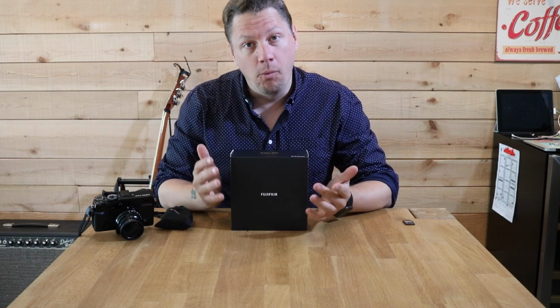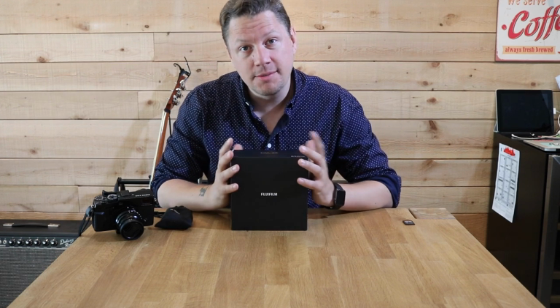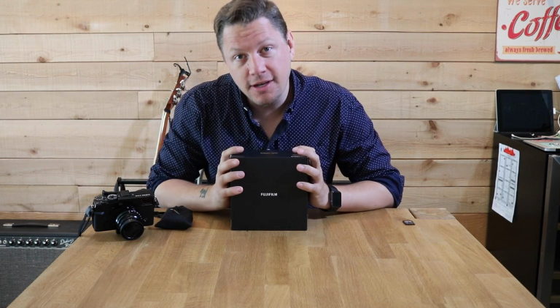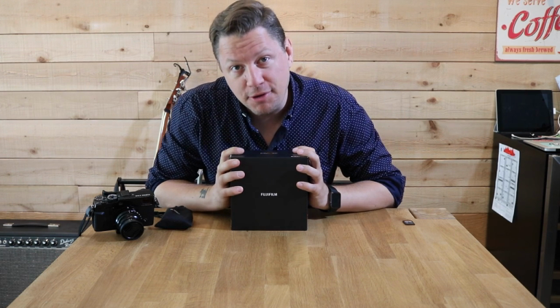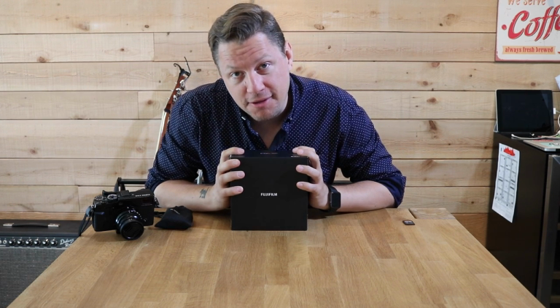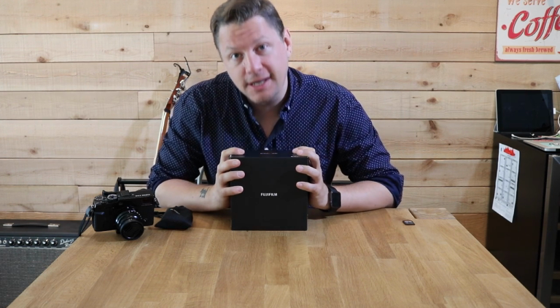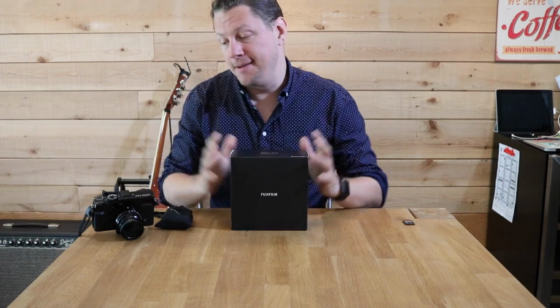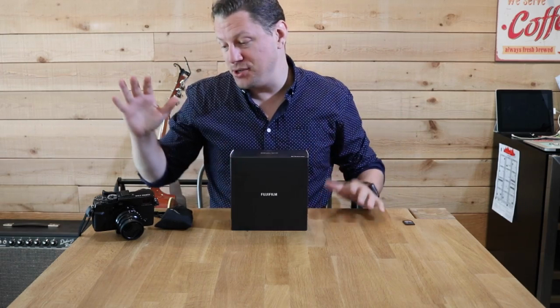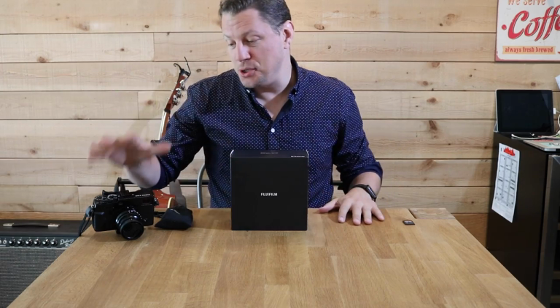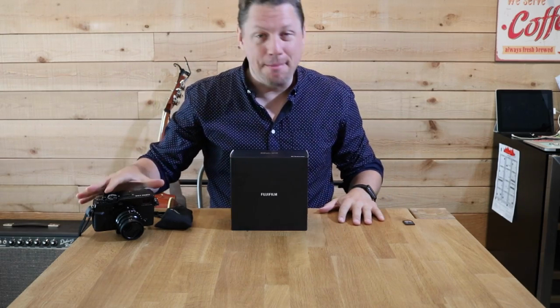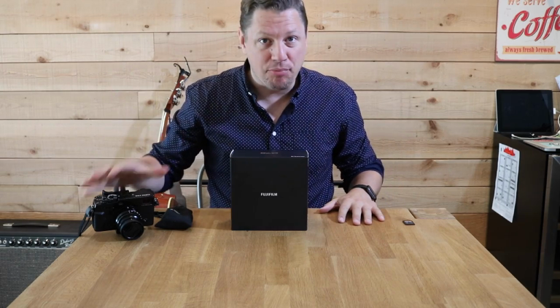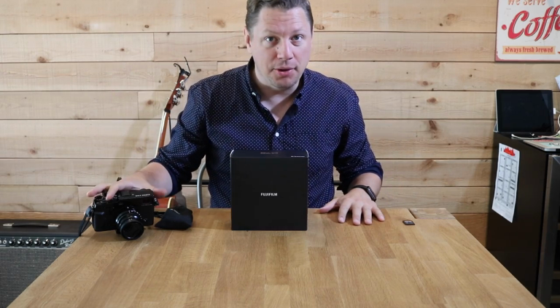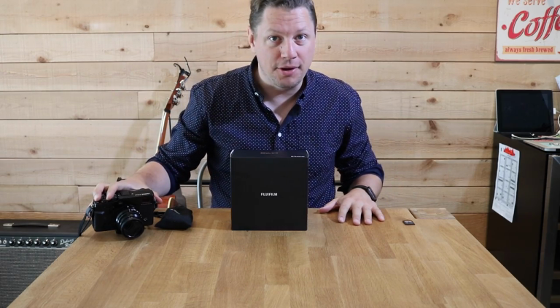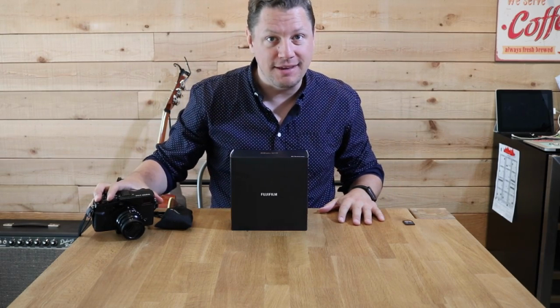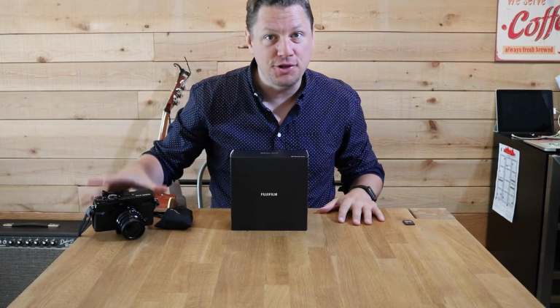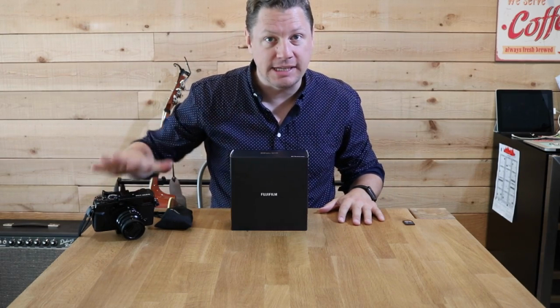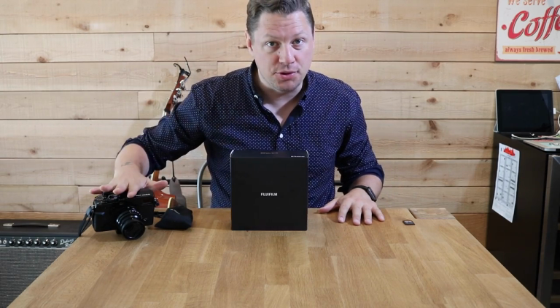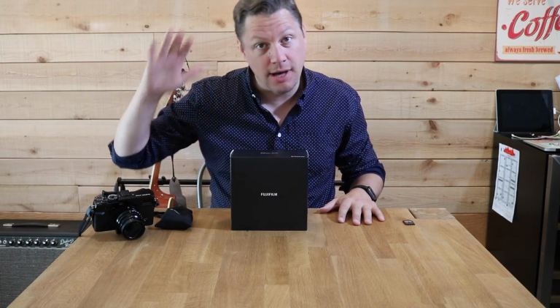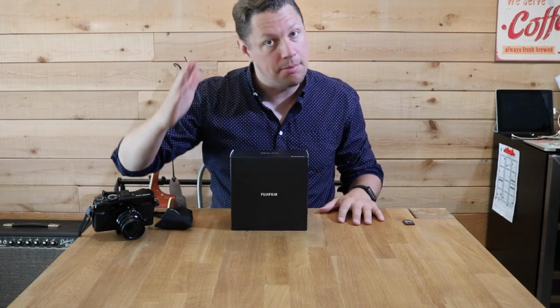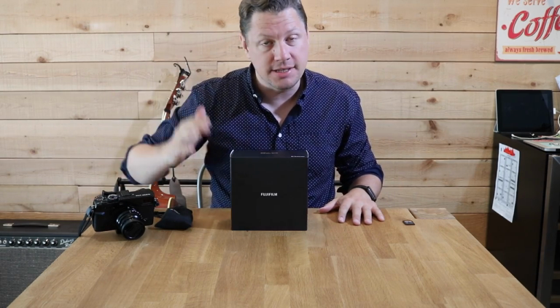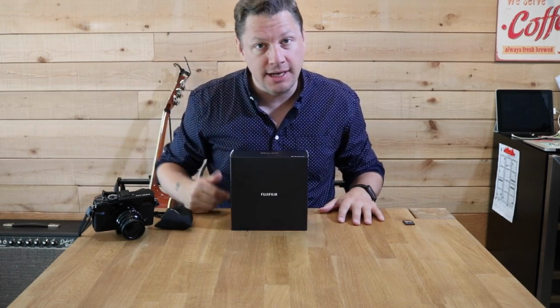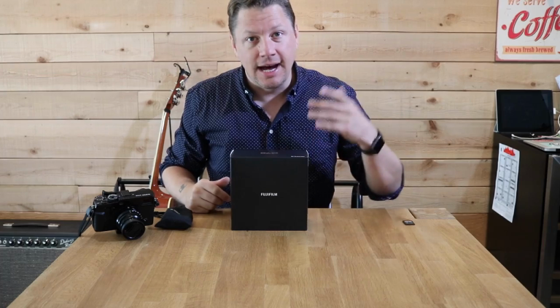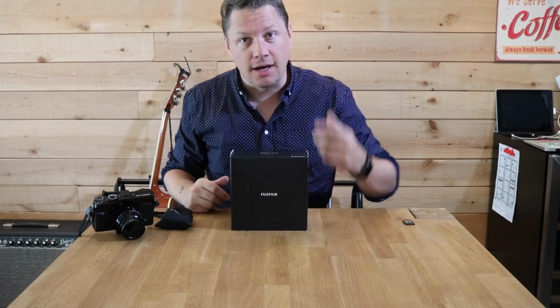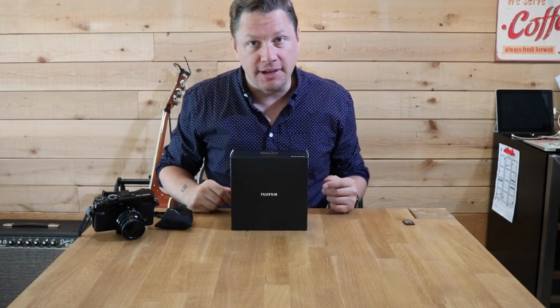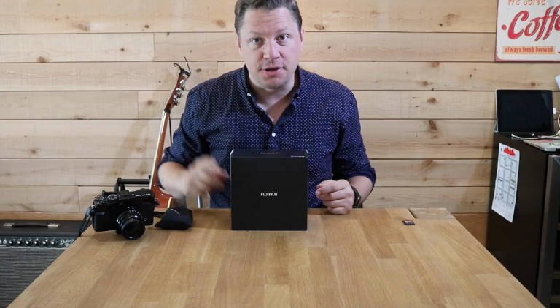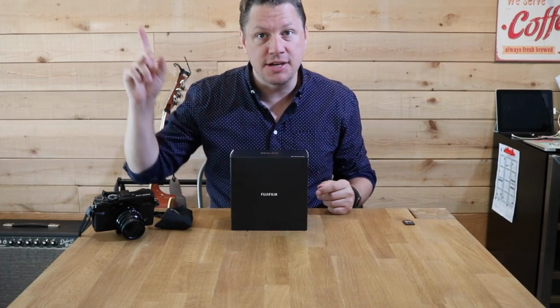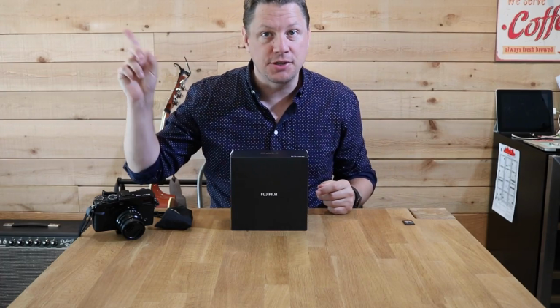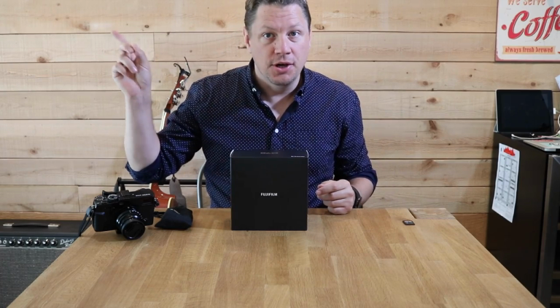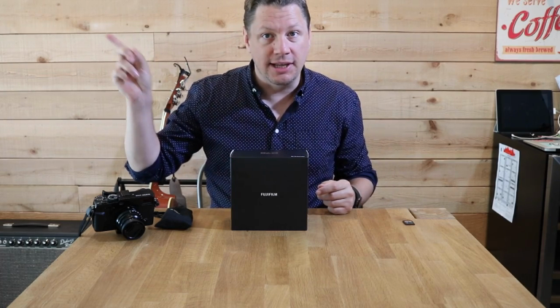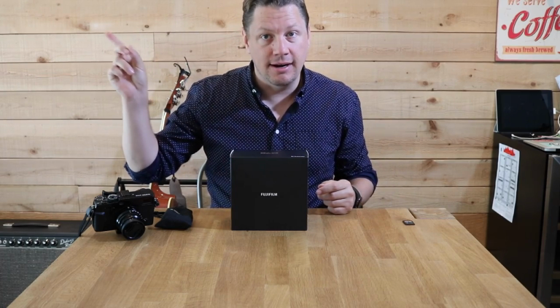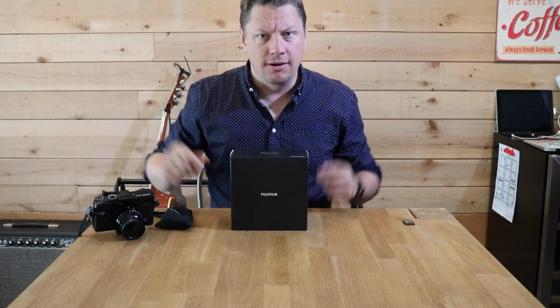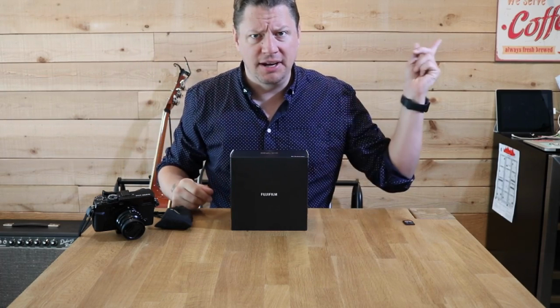Welcome to vlog number 33. As you guys know, I'm a proud owner of the Fuji X Pro 2. I got a couple lenses for it and did a couple videos, so if you guys want to click here or here to see the reviews.